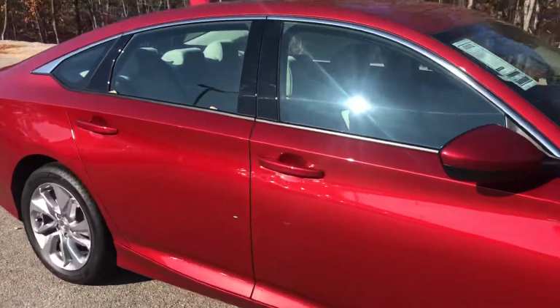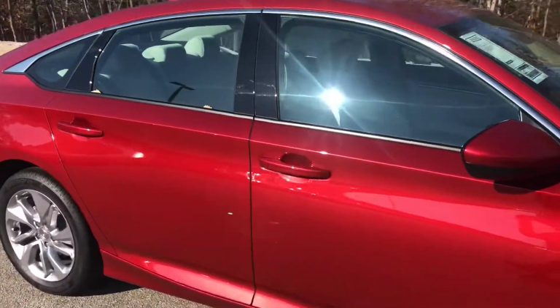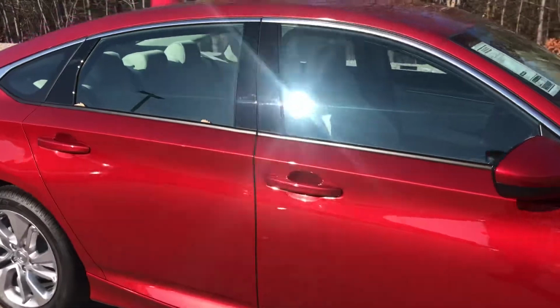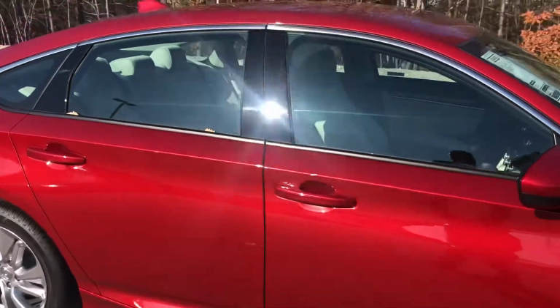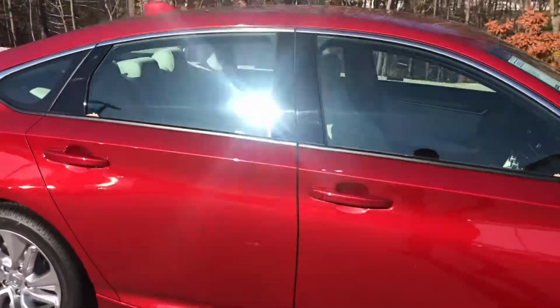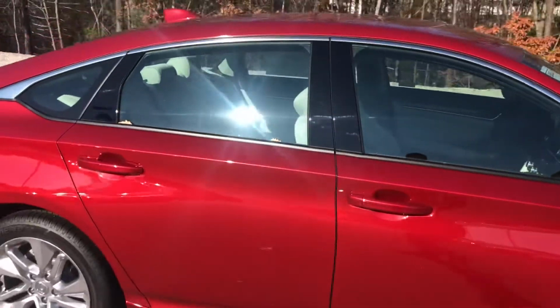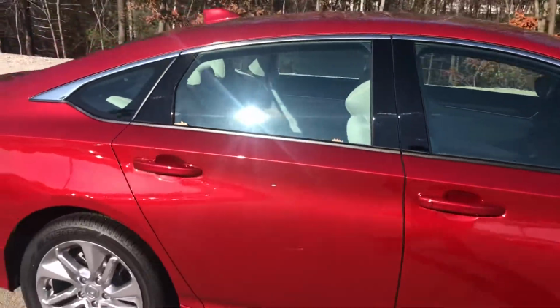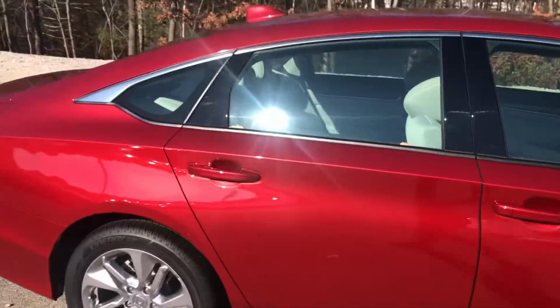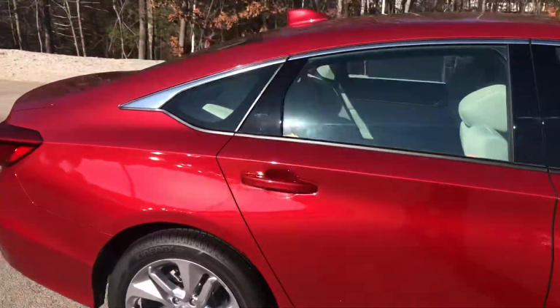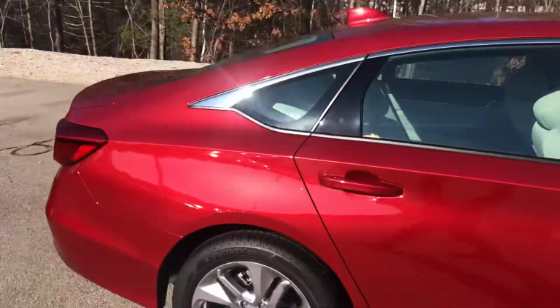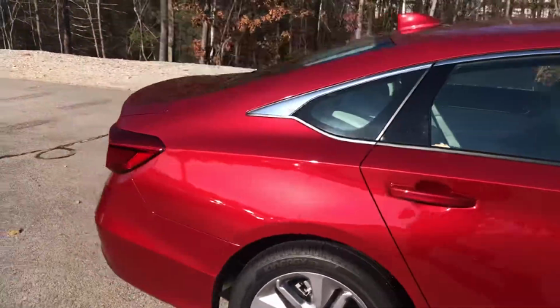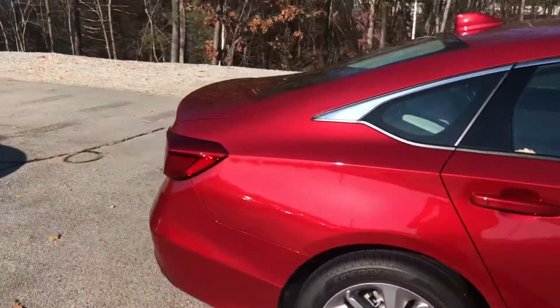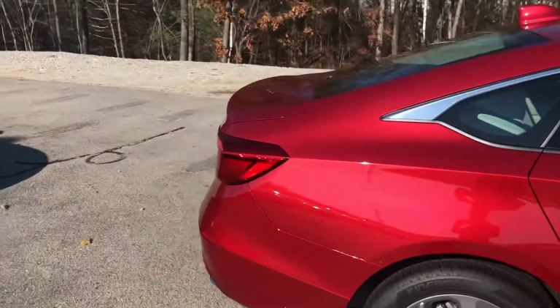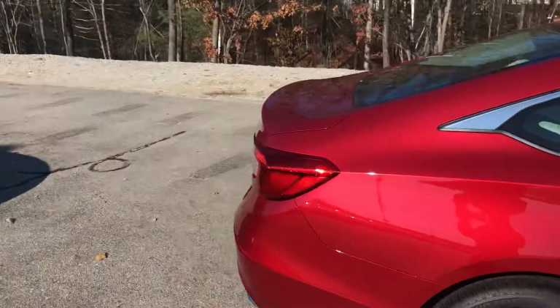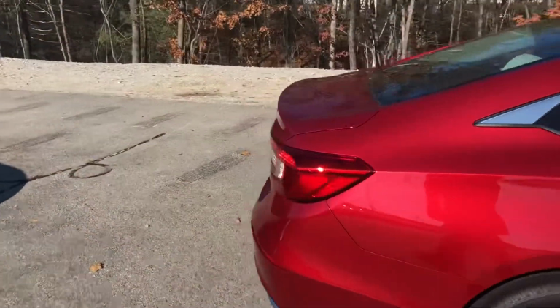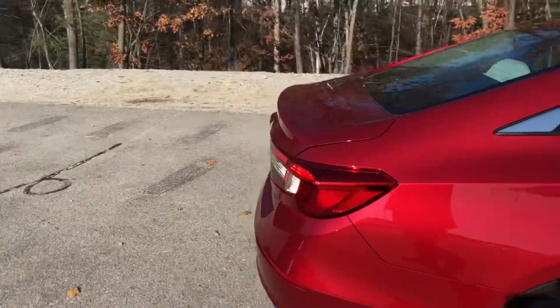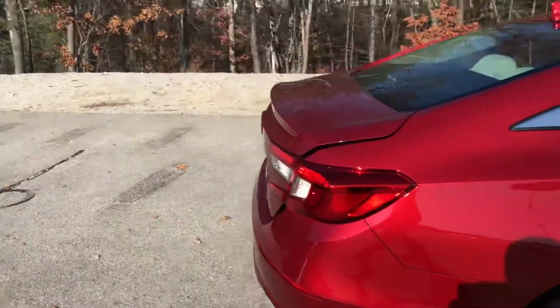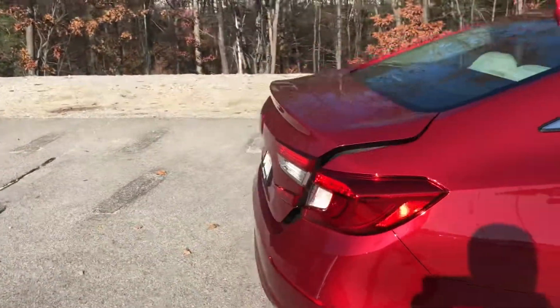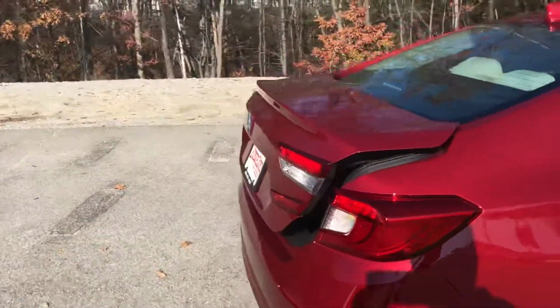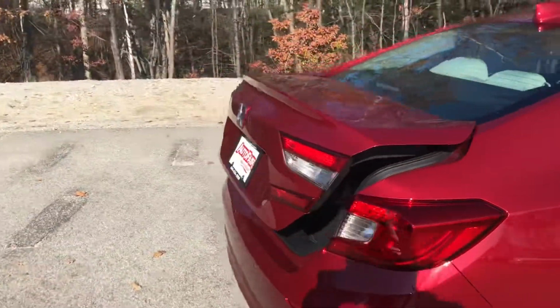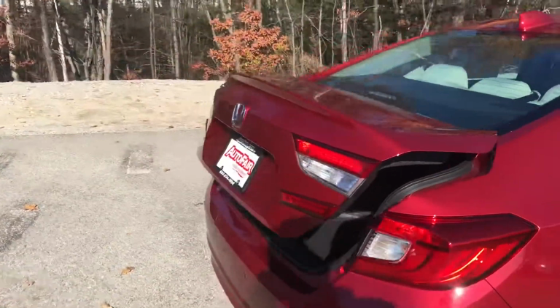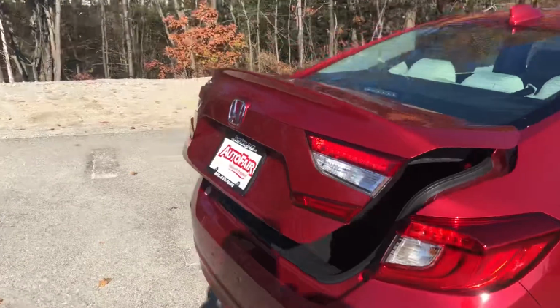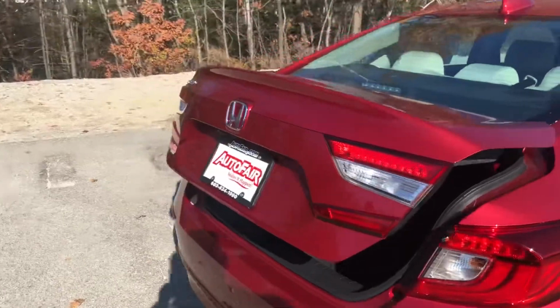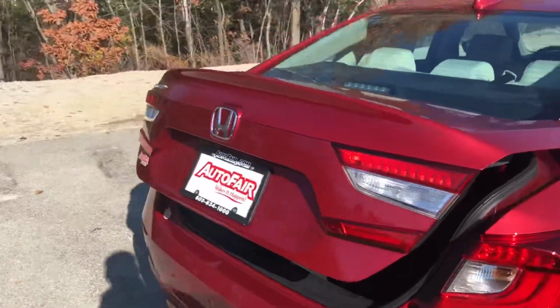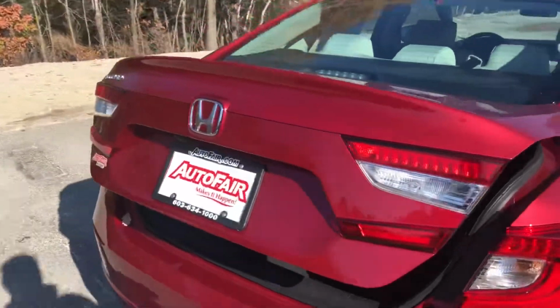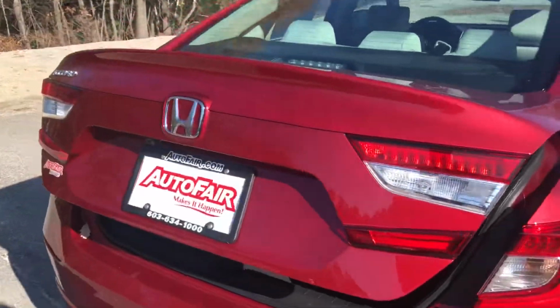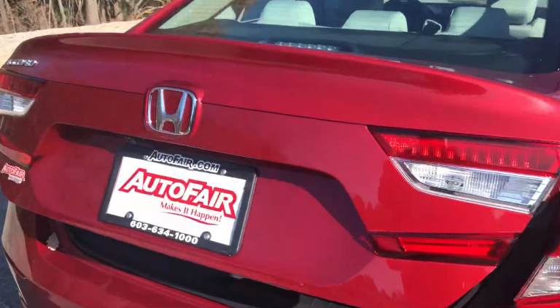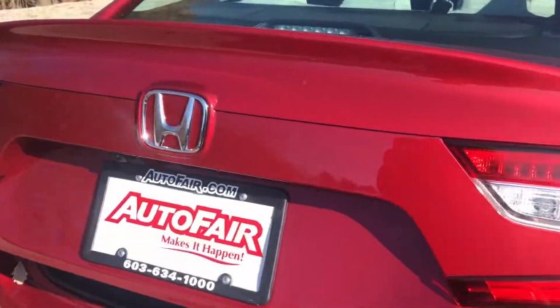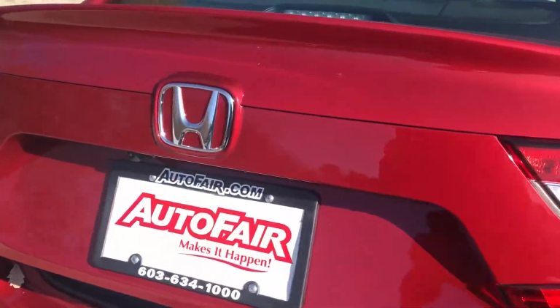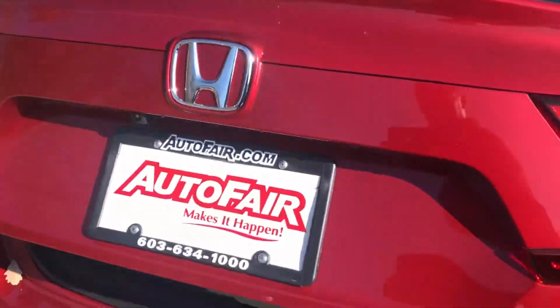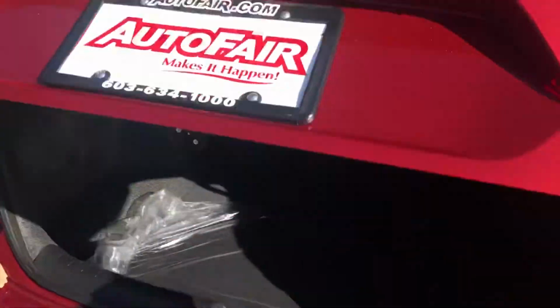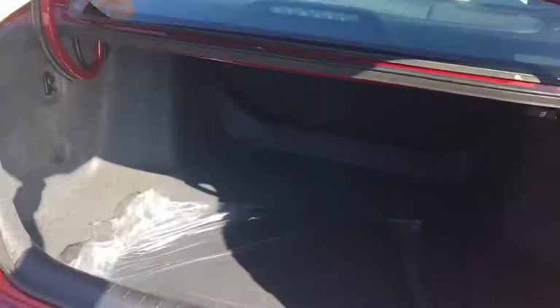You get a lot of cabin room with the Accord. You also get the largest in-class trunk space, so the most cubic feet.